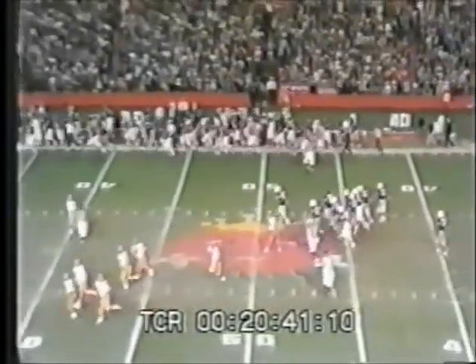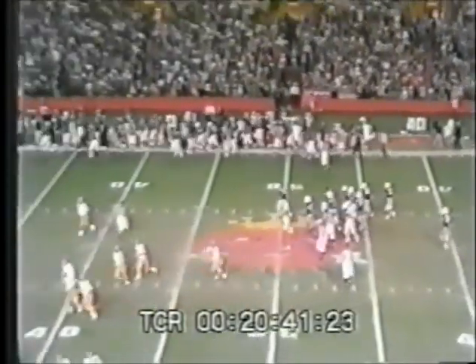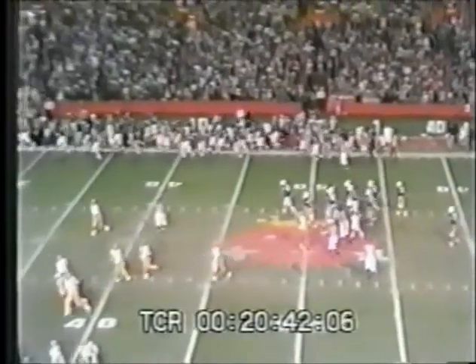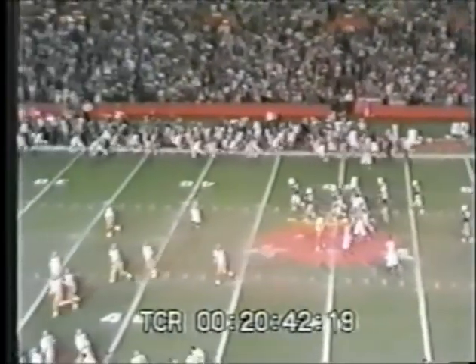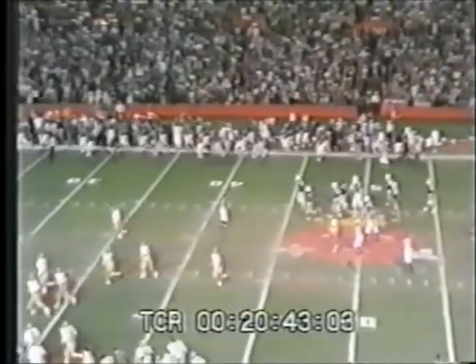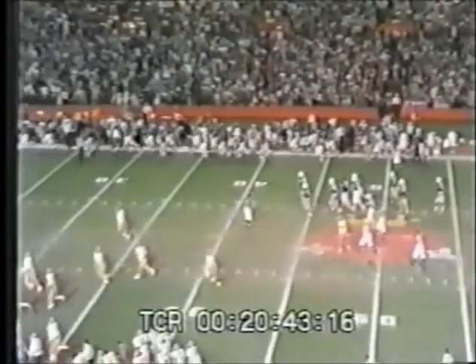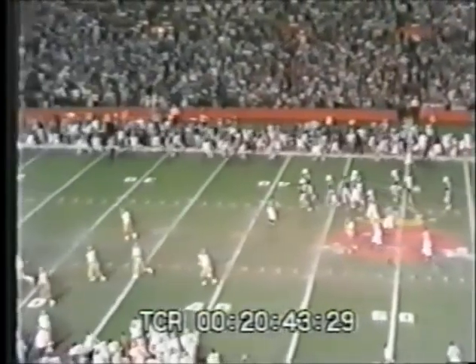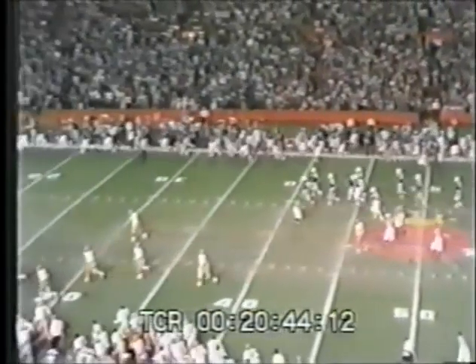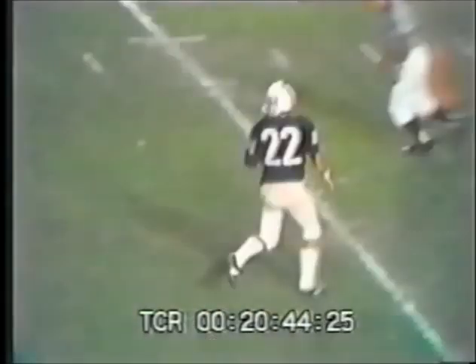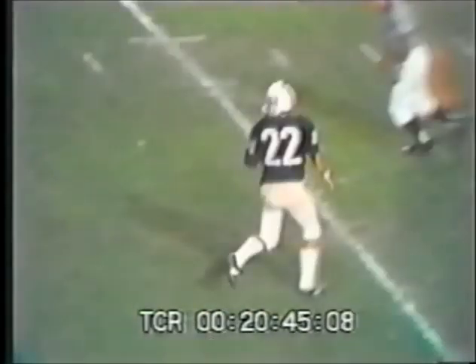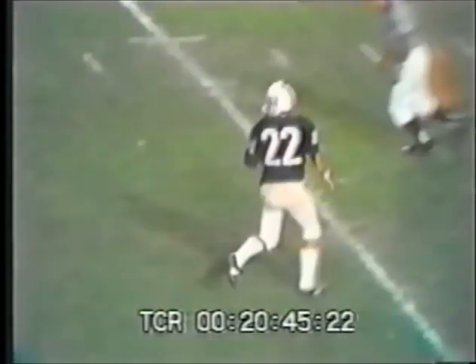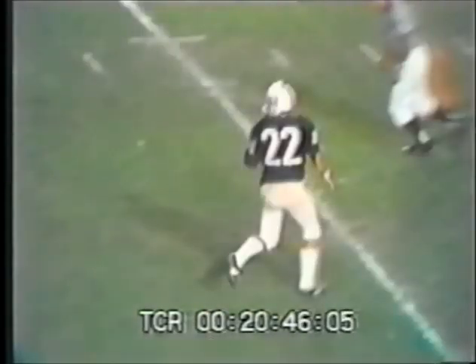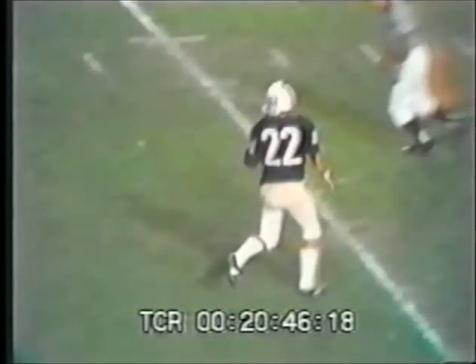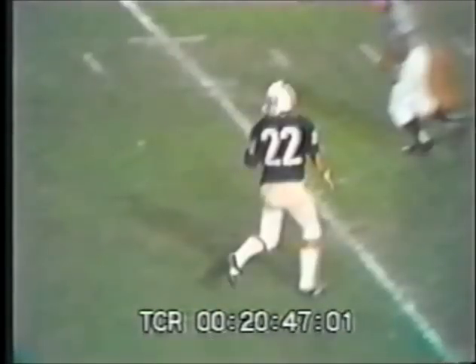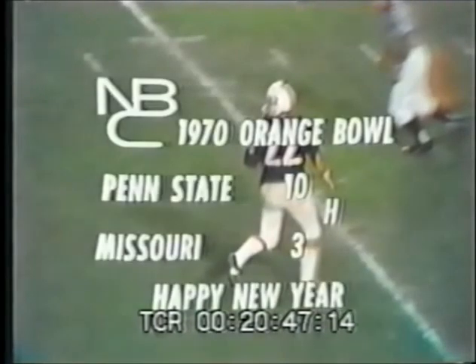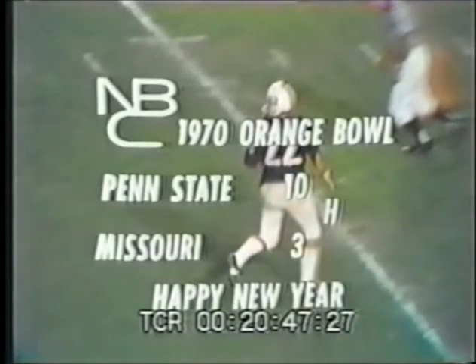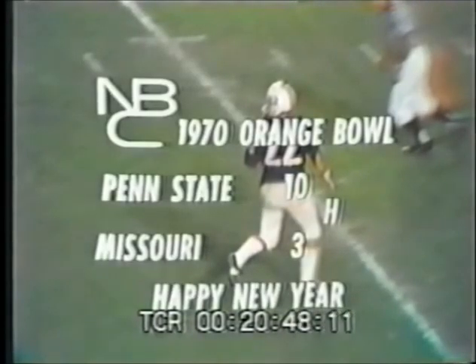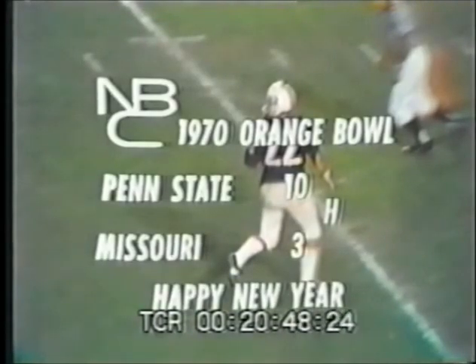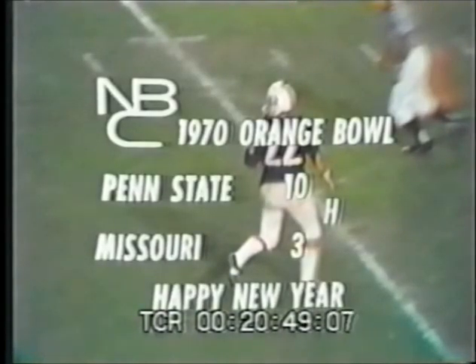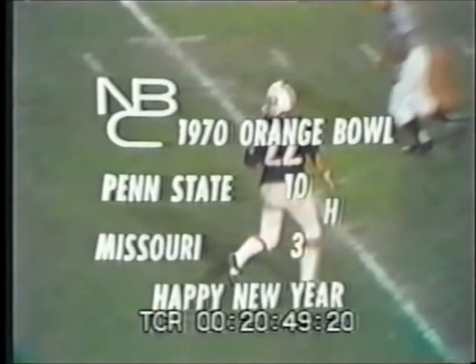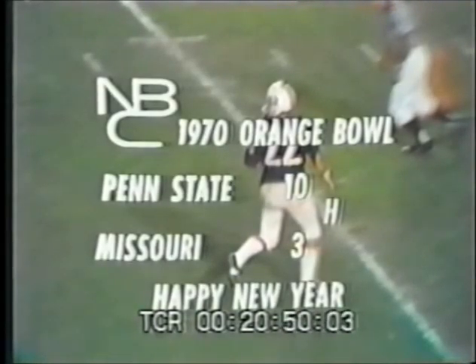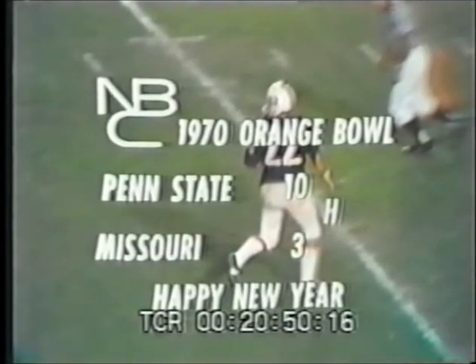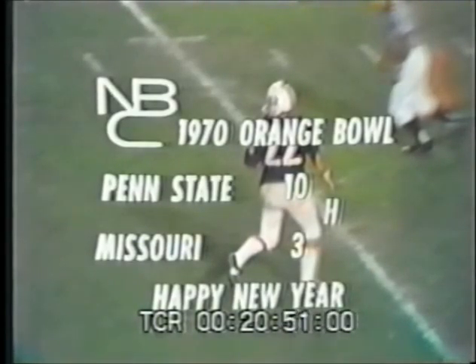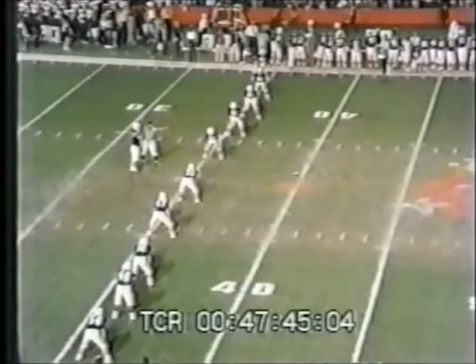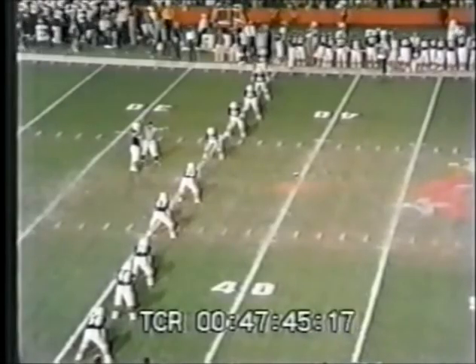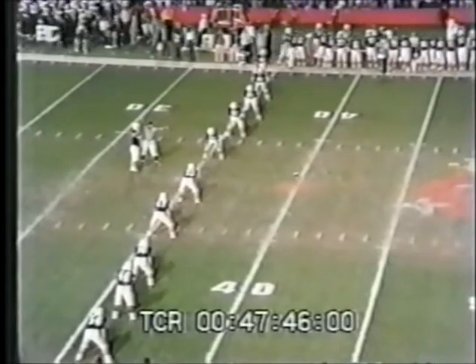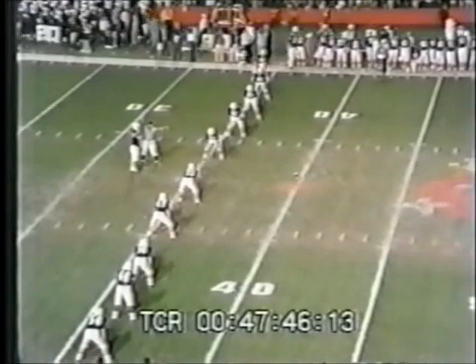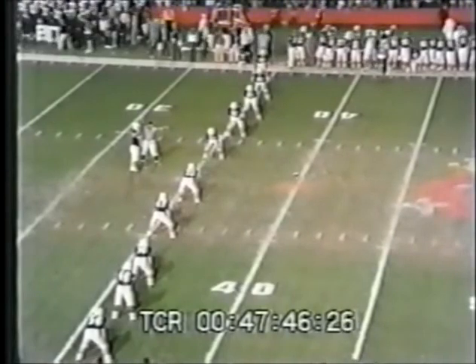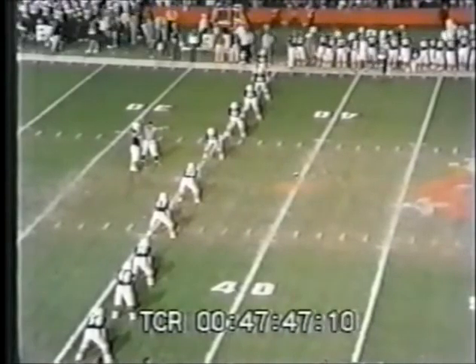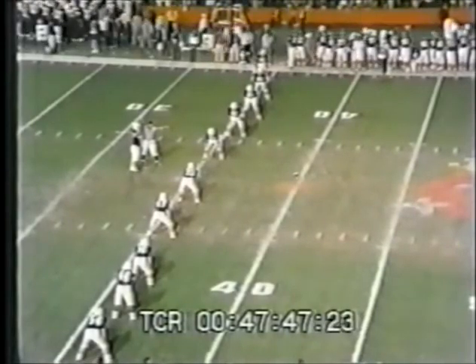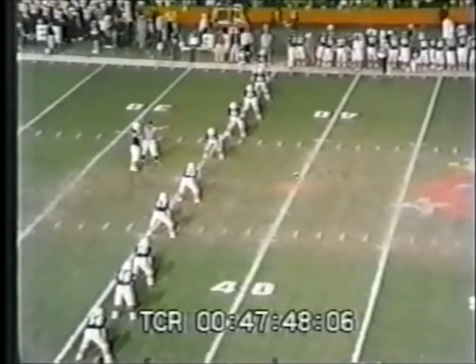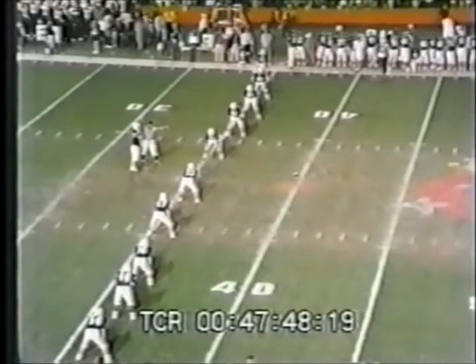The second quarter of today's game has been brought to you by the DuPont Company. Halftime activities will begin from the Orange Bowl. Then Penn State — the Lions kick off to the Tigers of Missouri.